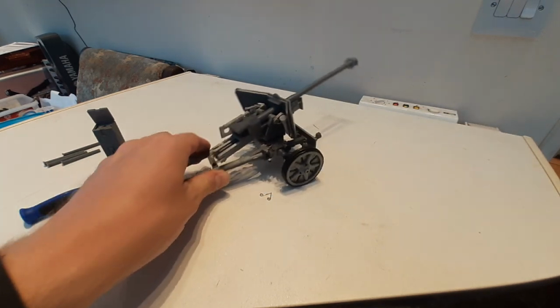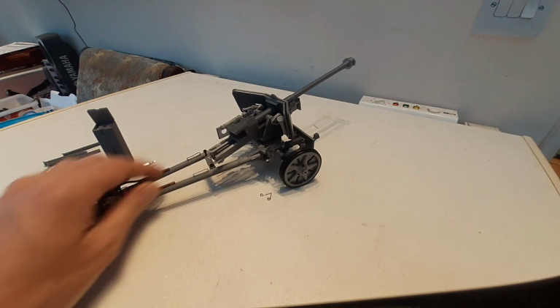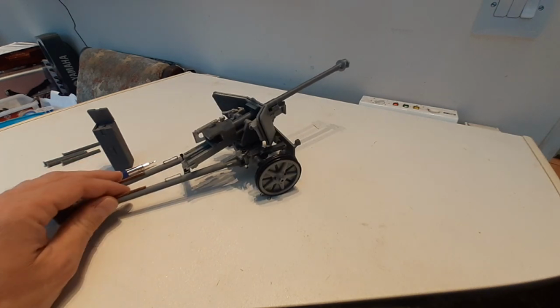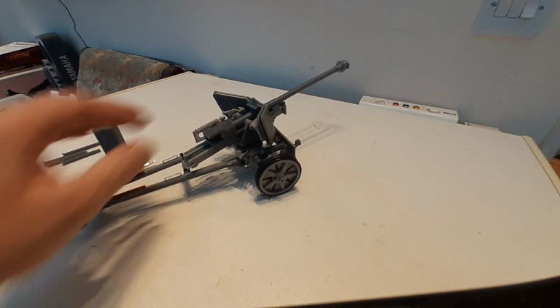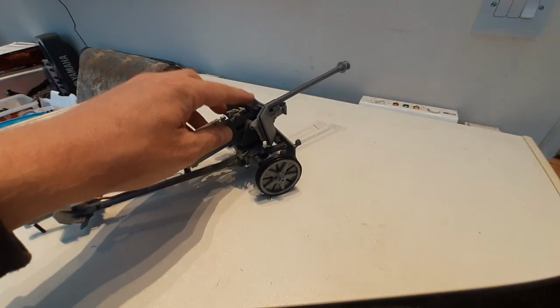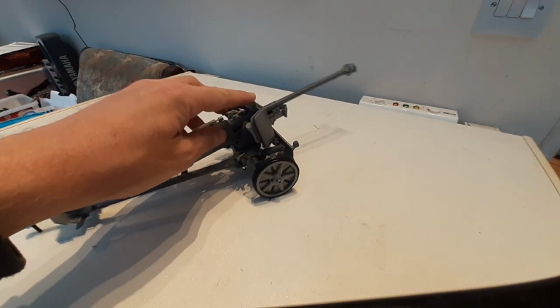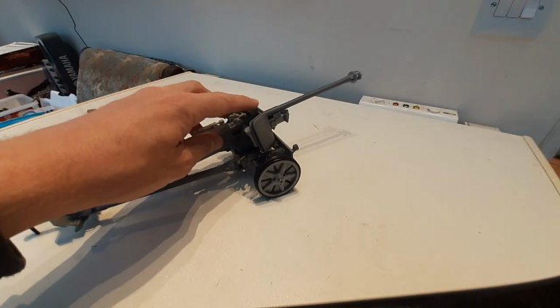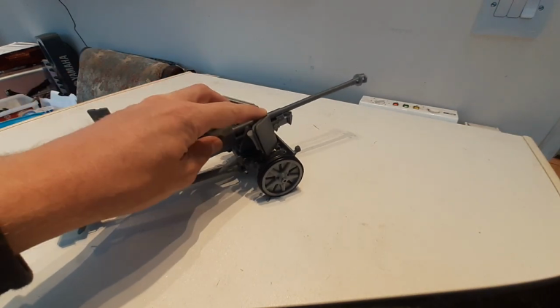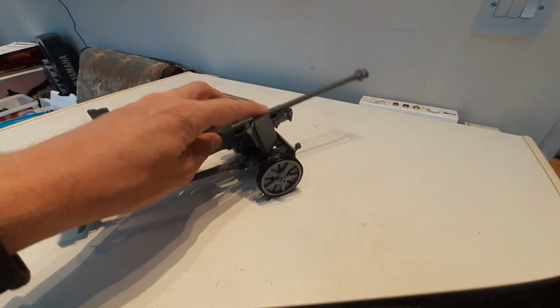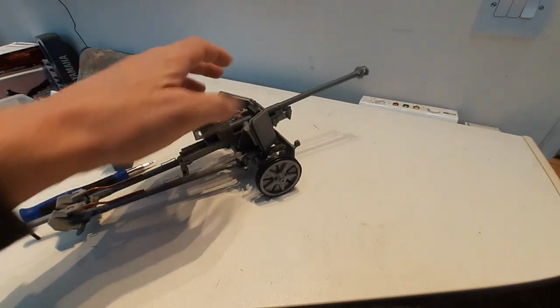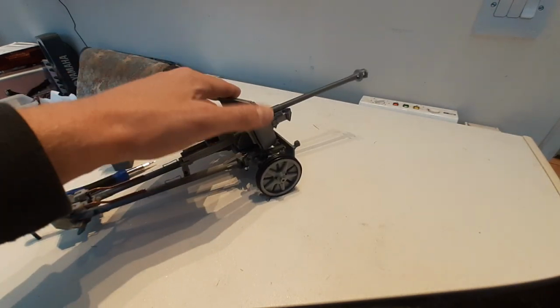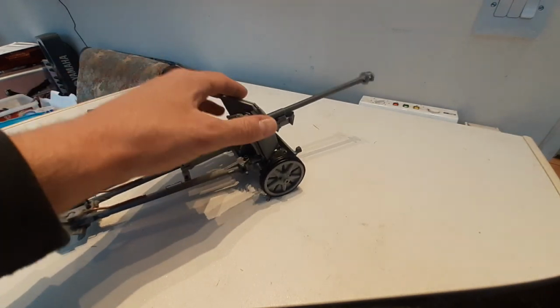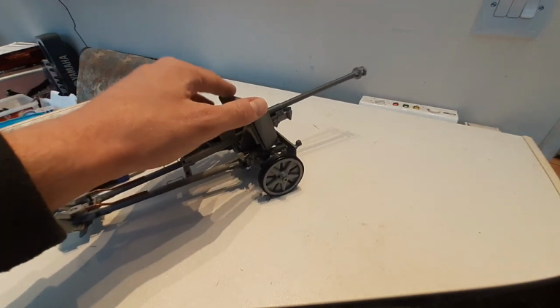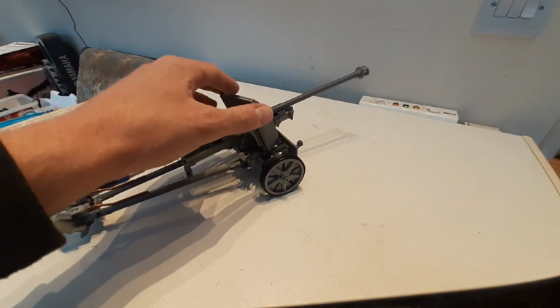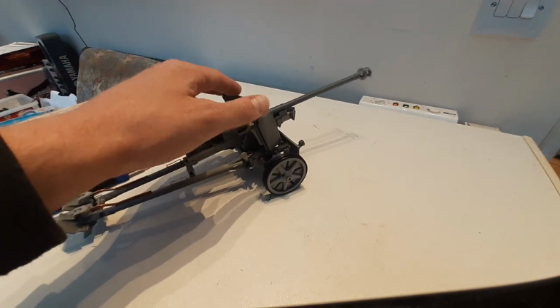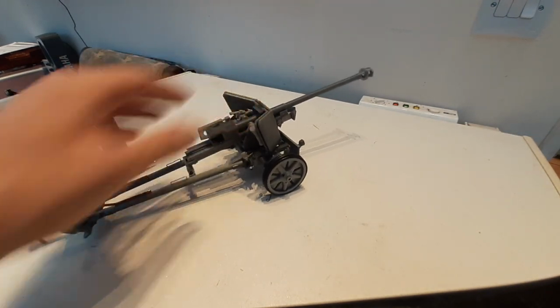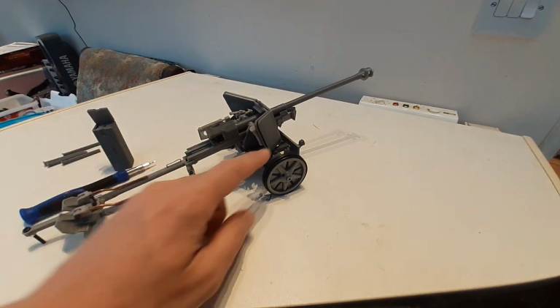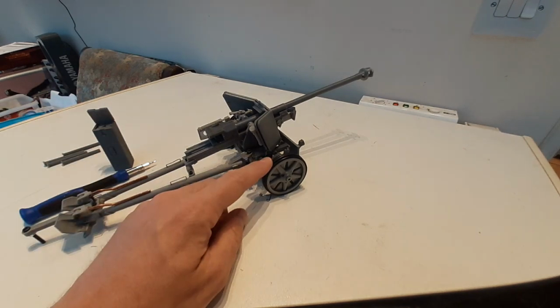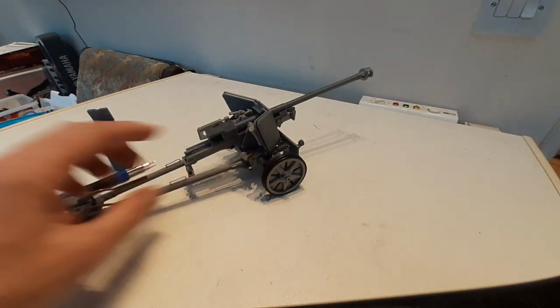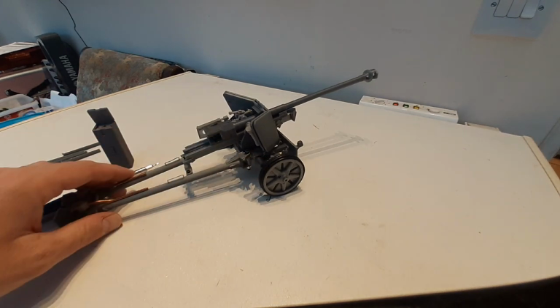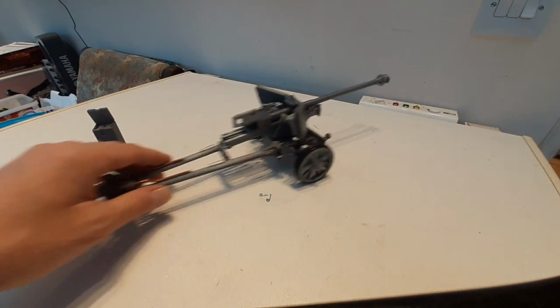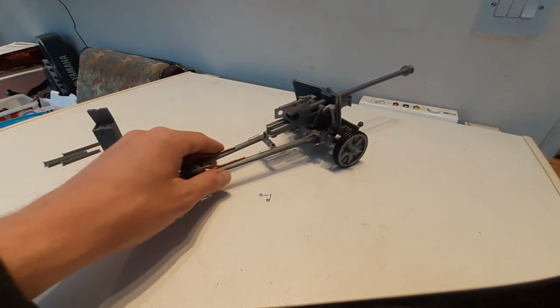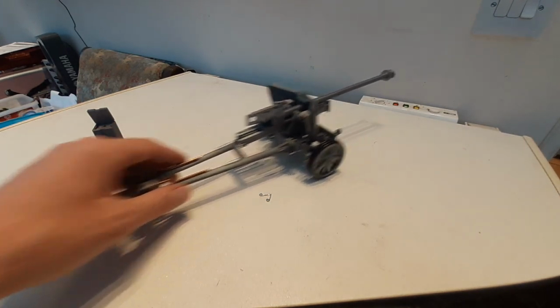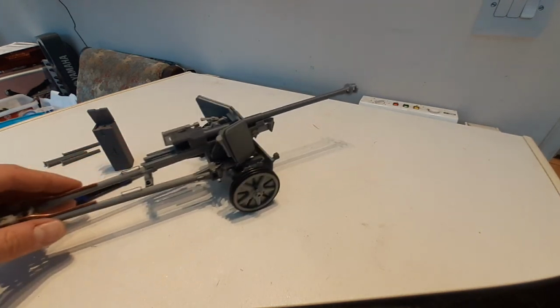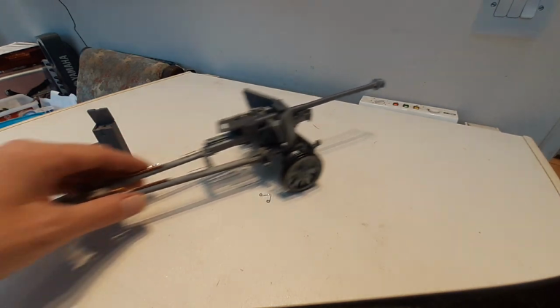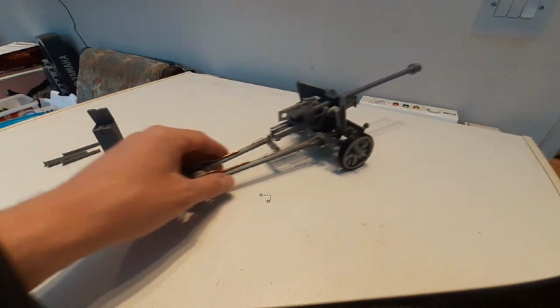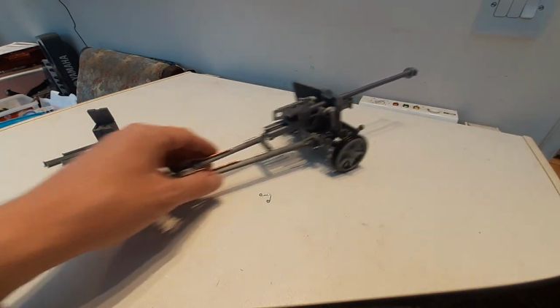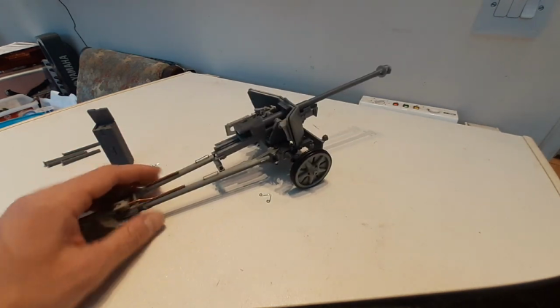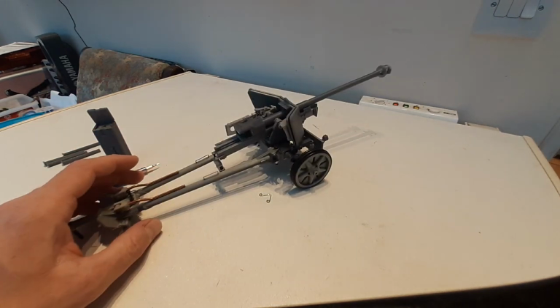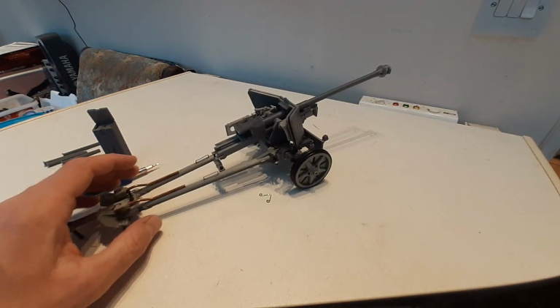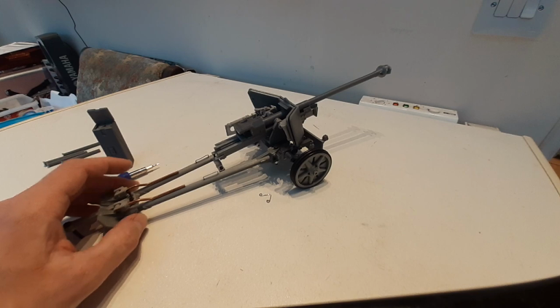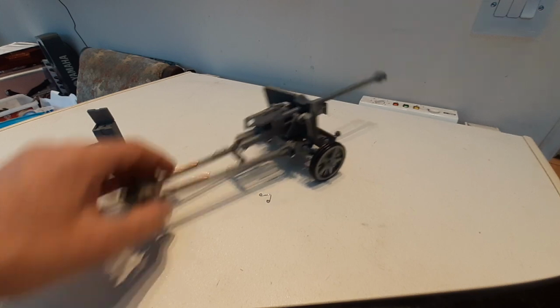This model features full independent suspension with torsion springs. The wheels have full metal ball braces inside, so it runs nice and smooth.